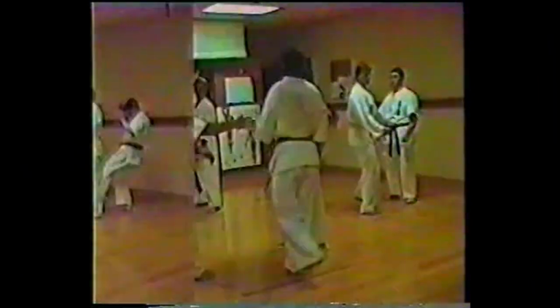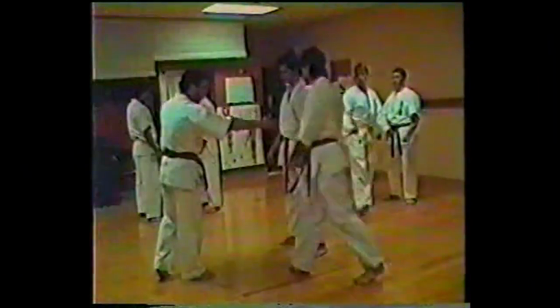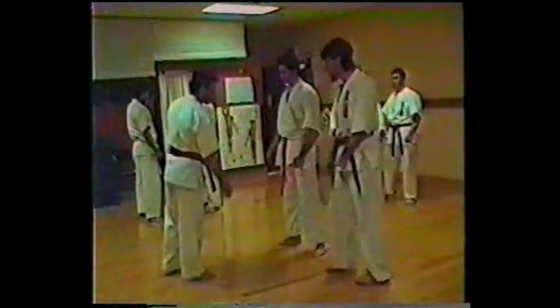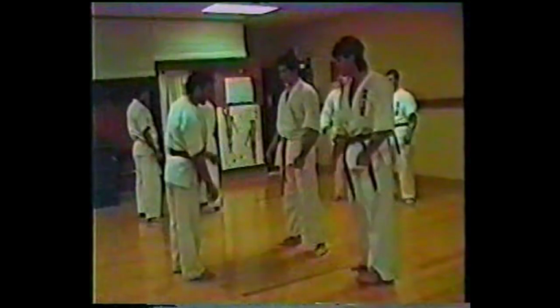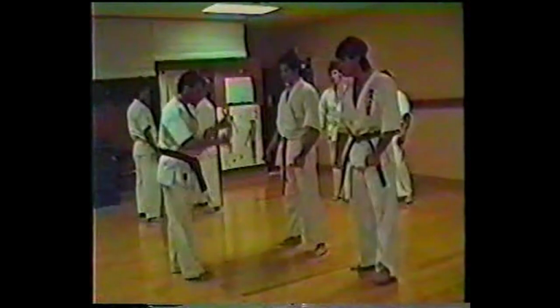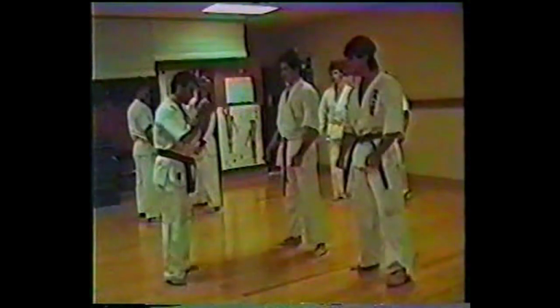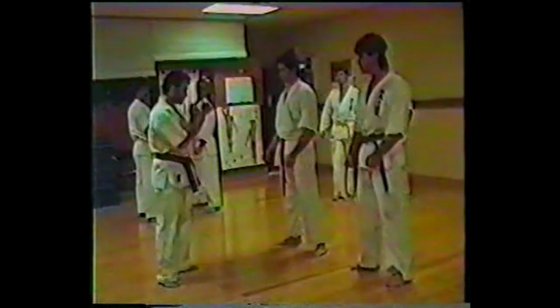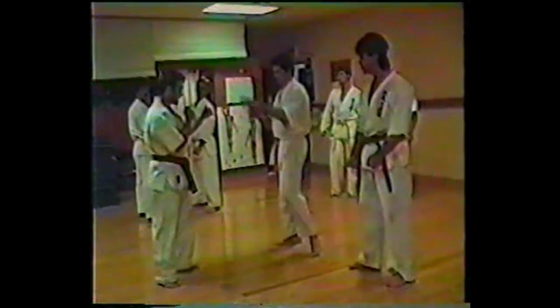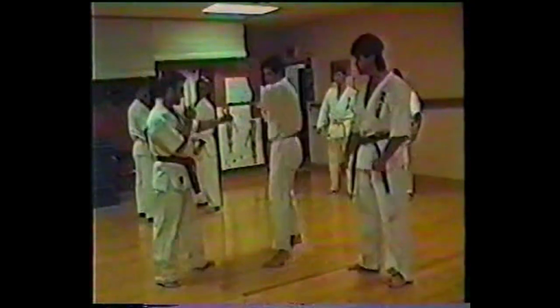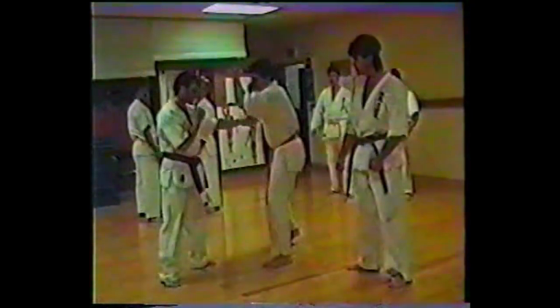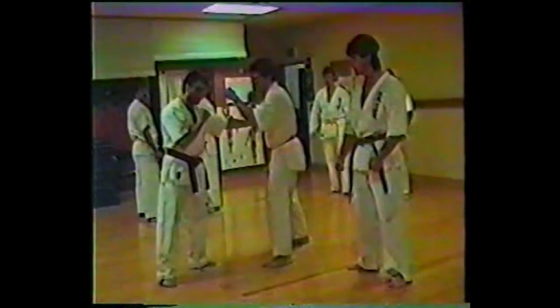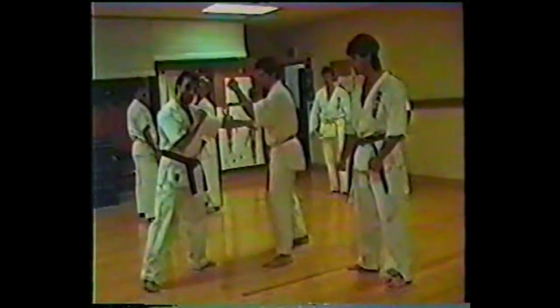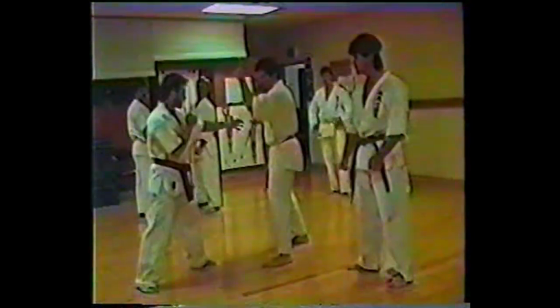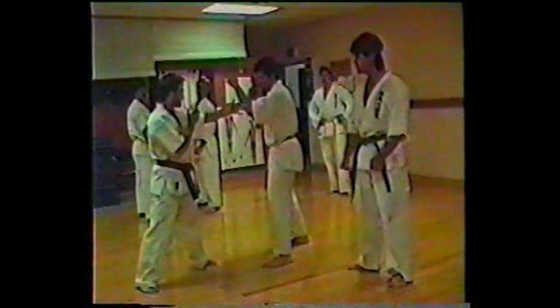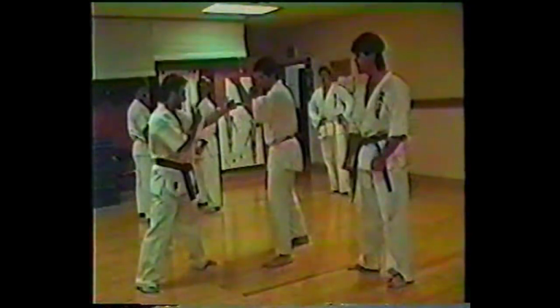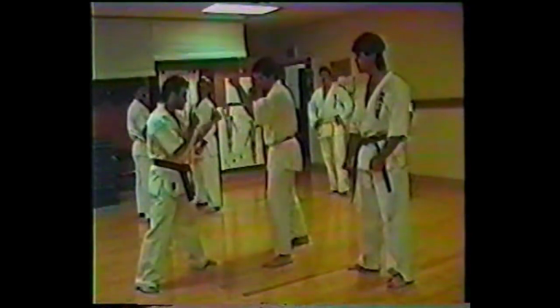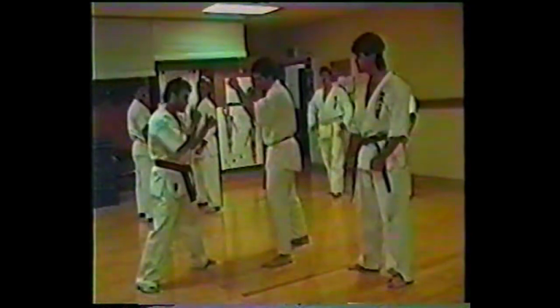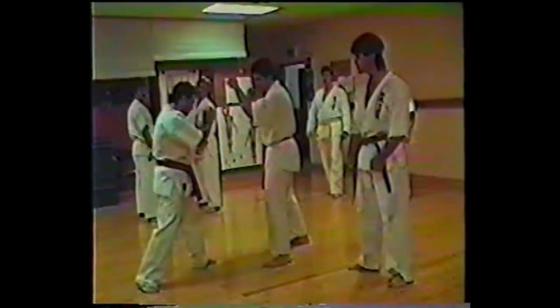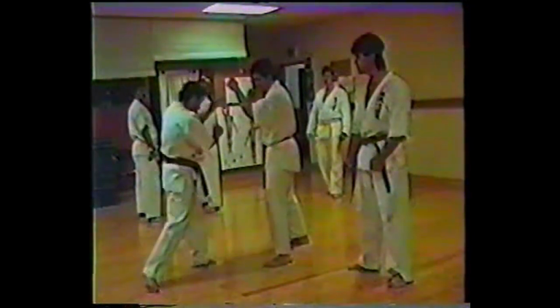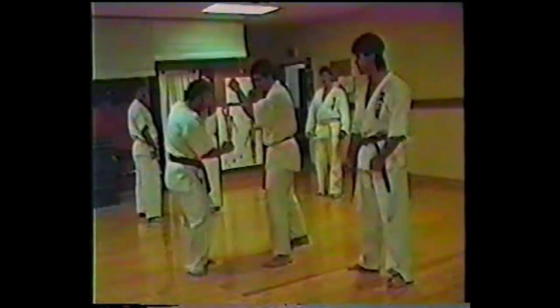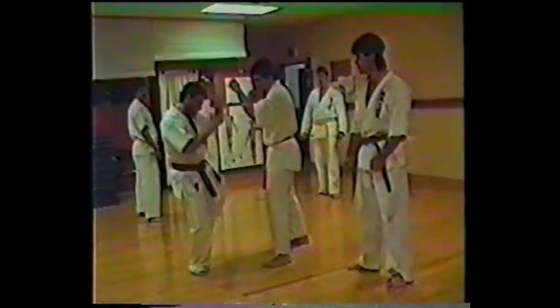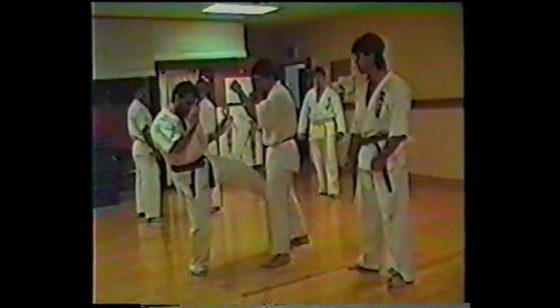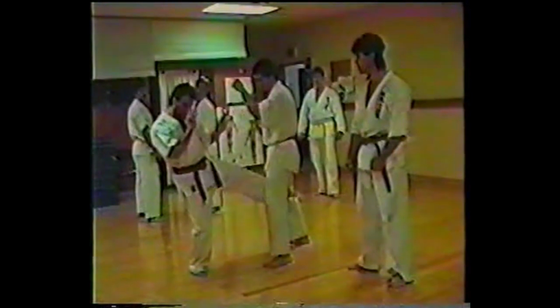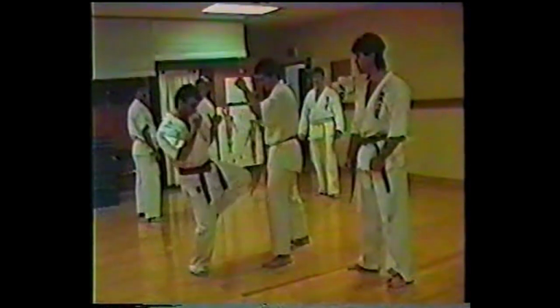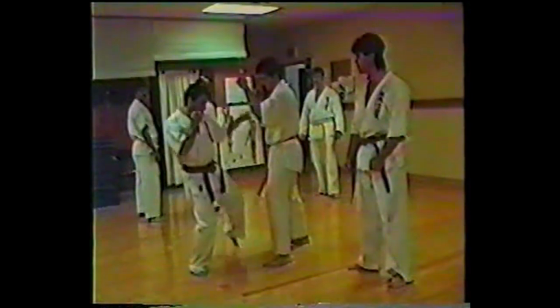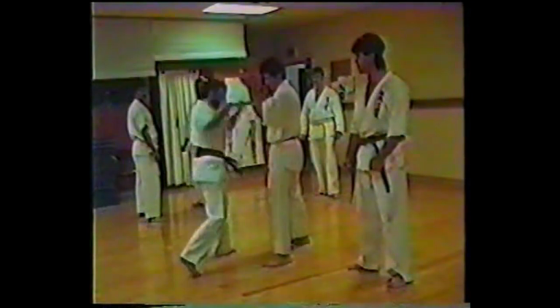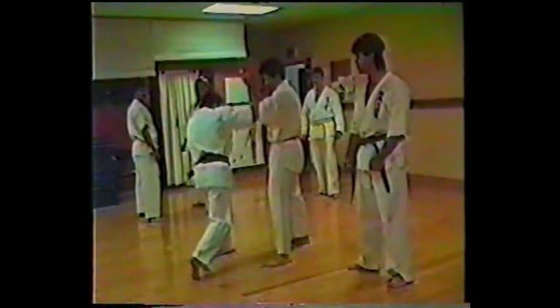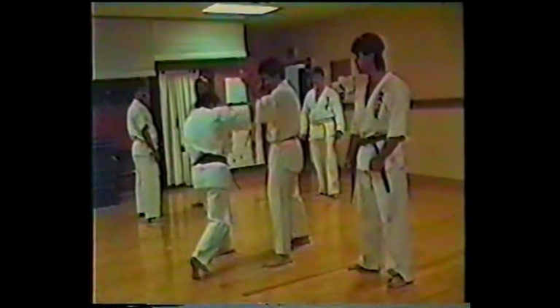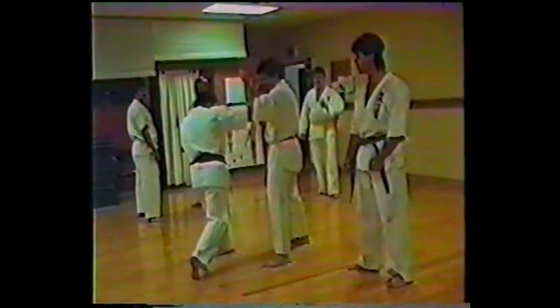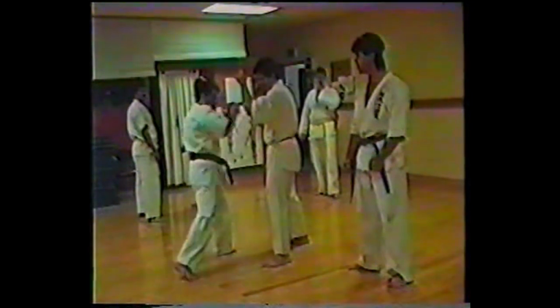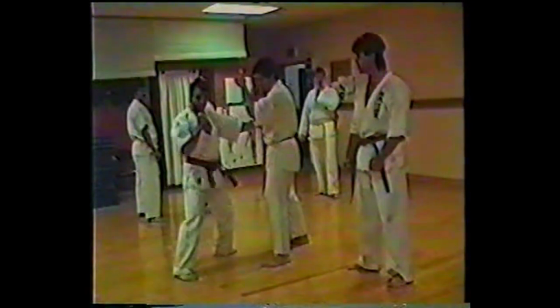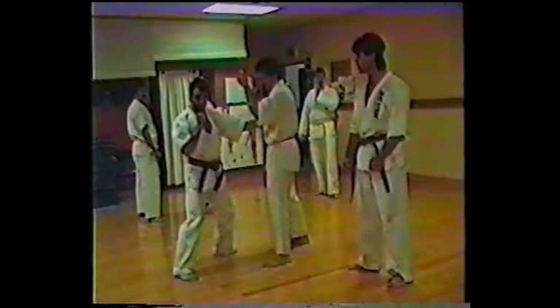From this position here, left foot front fighting stance, attacking side, you're going to practice the low roundhouse kick, then a one-two punch. You ready to stand?